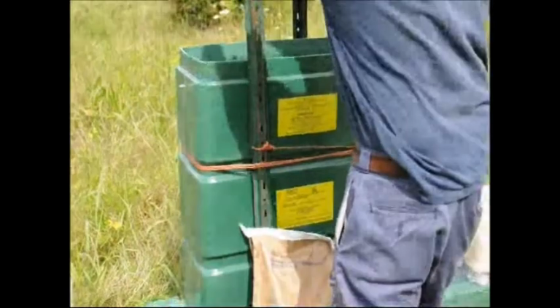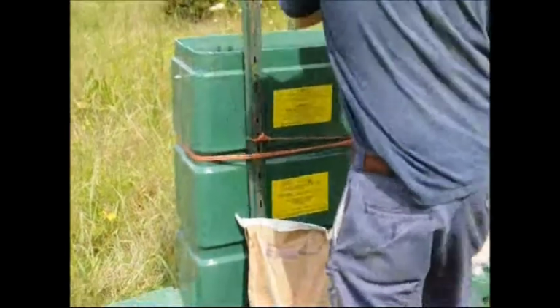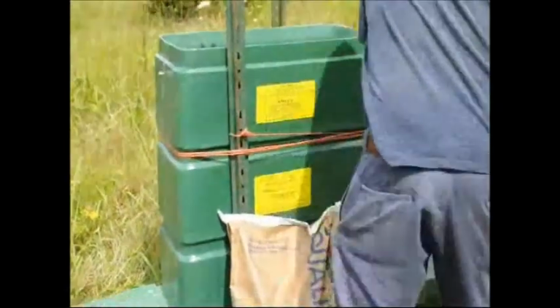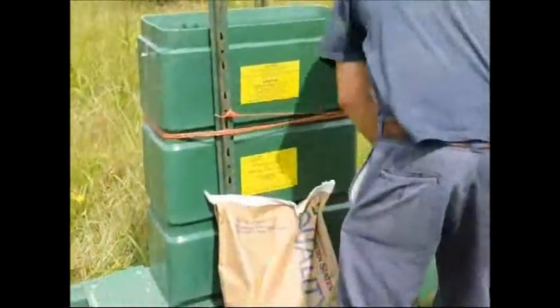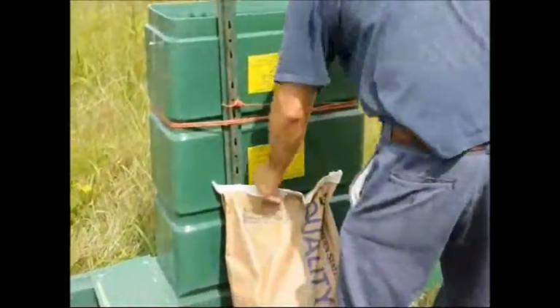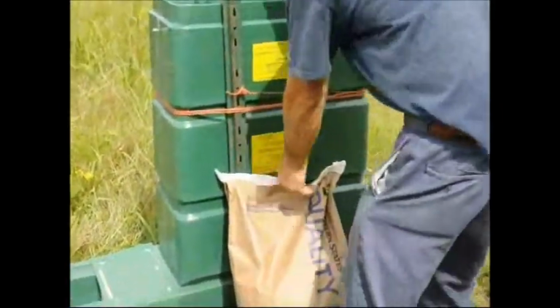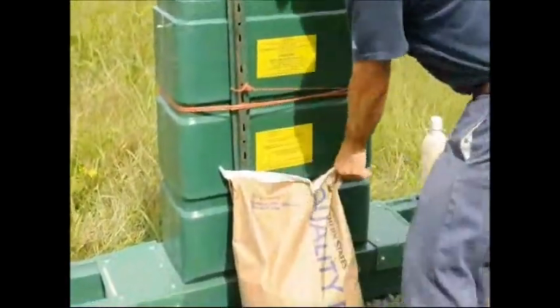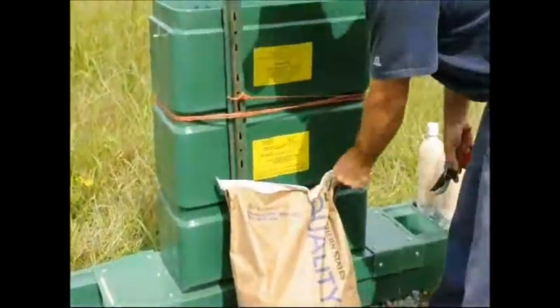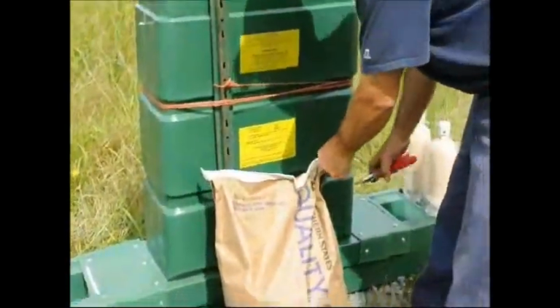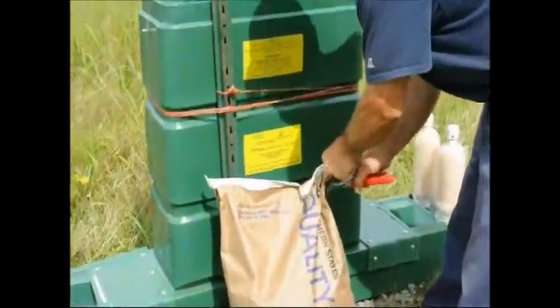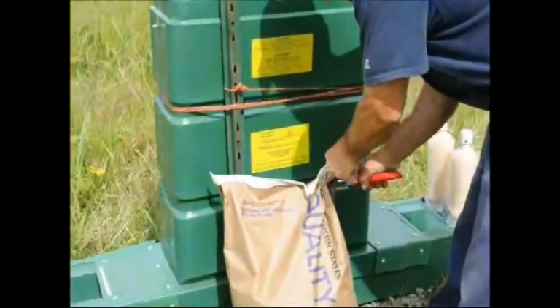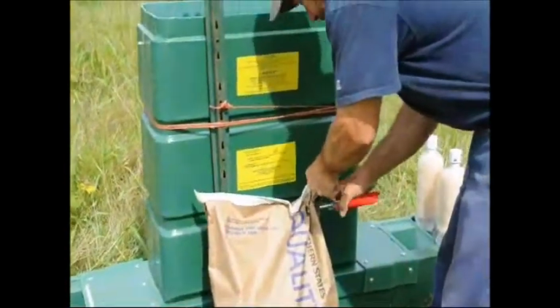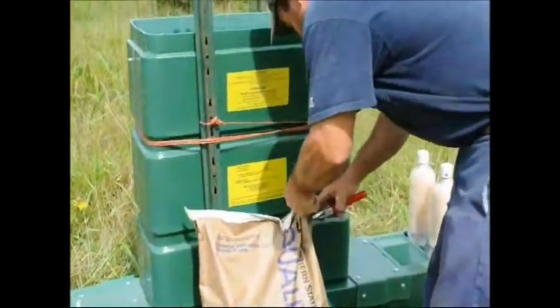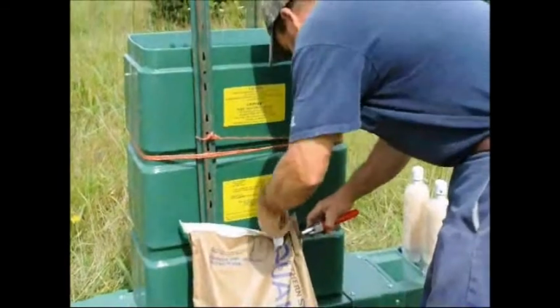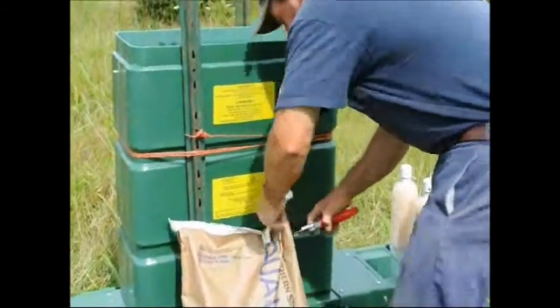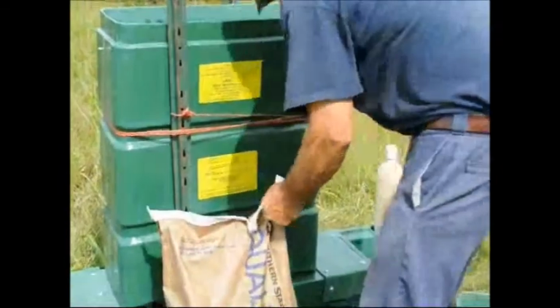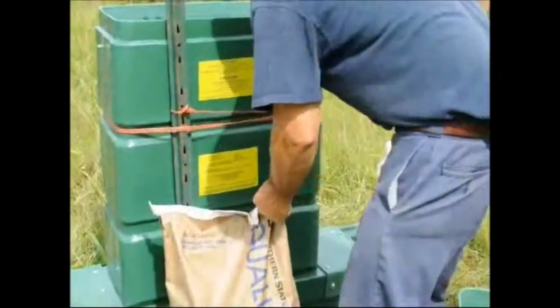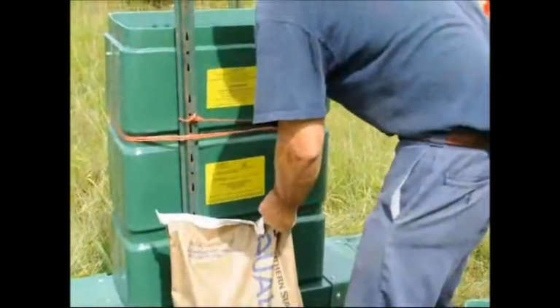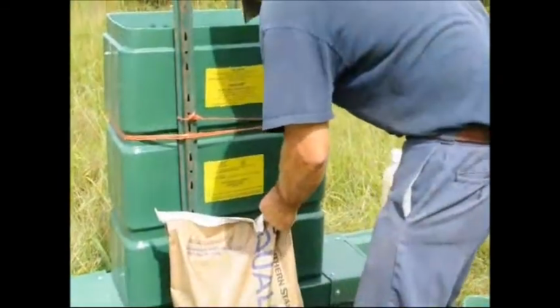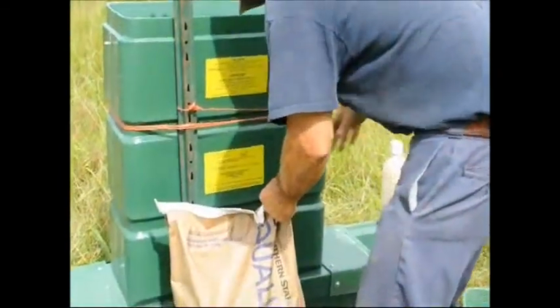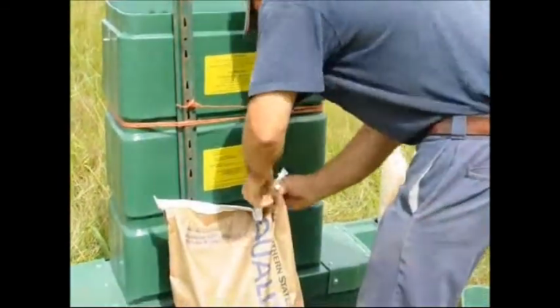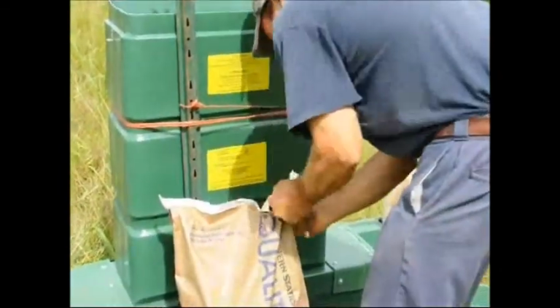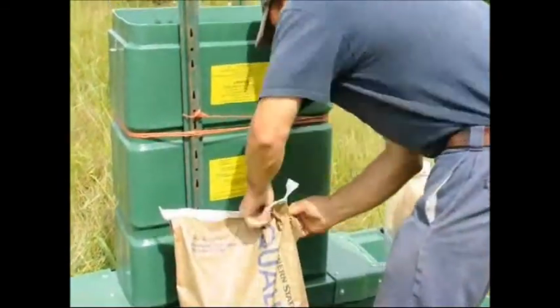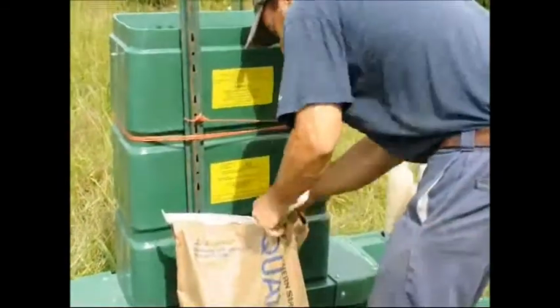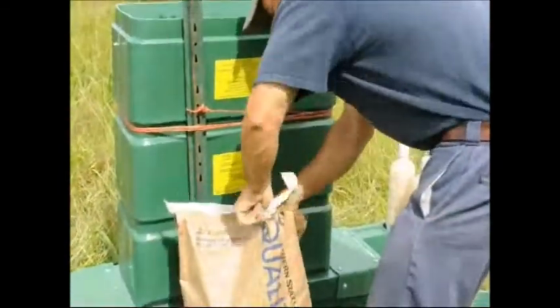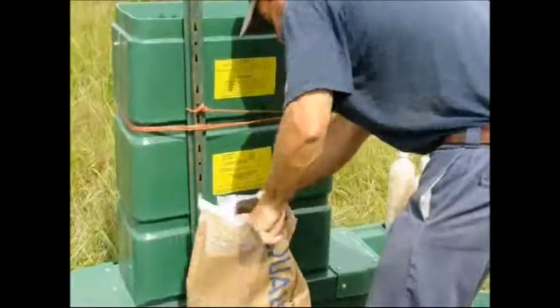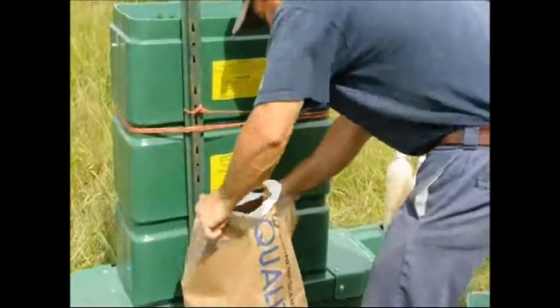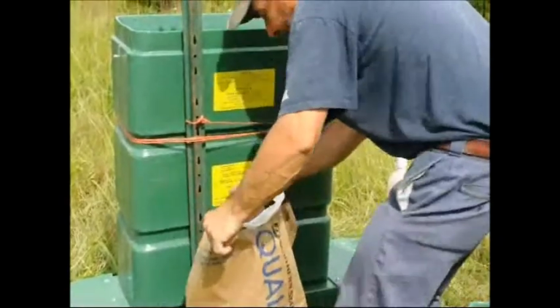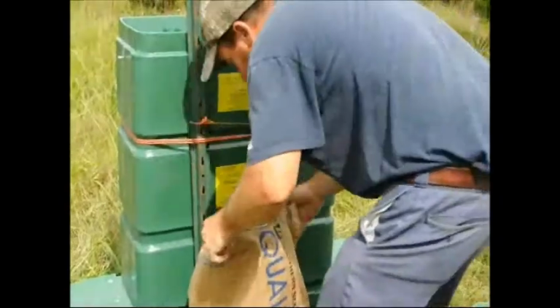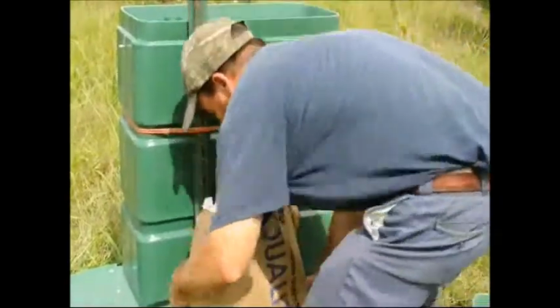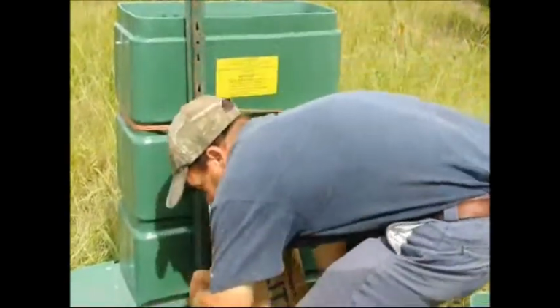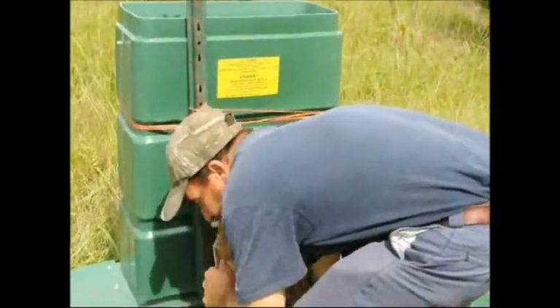When placing corn in the feeder, do it on a dry day so the corn does not get moldy. Deer will not eat moldy corn, and moldy corn won't flow through the system to the troughs where the deer feed.